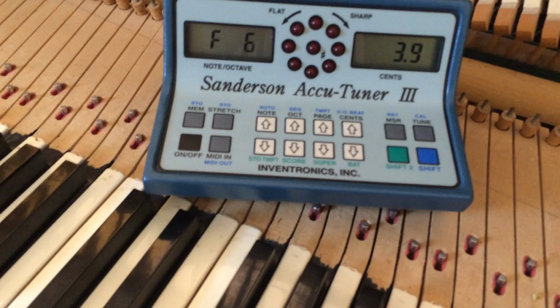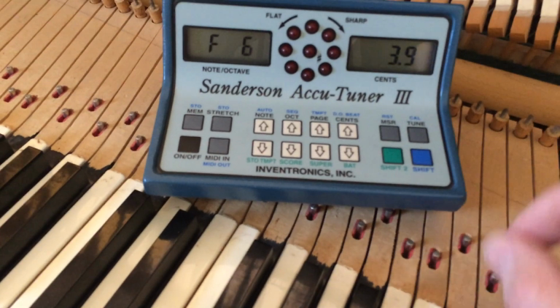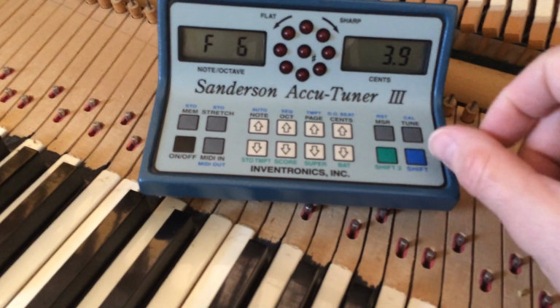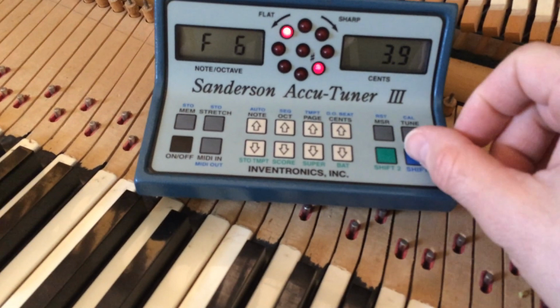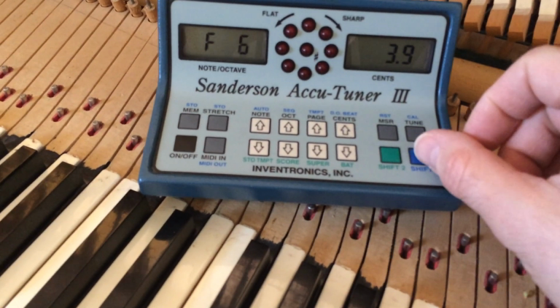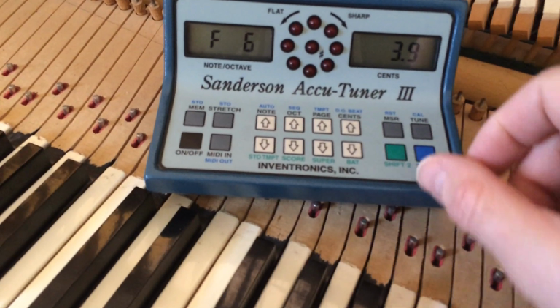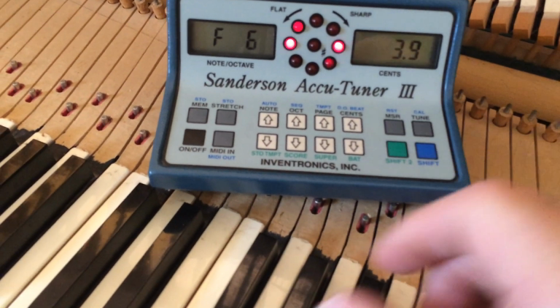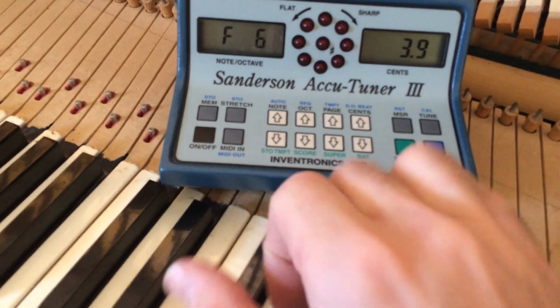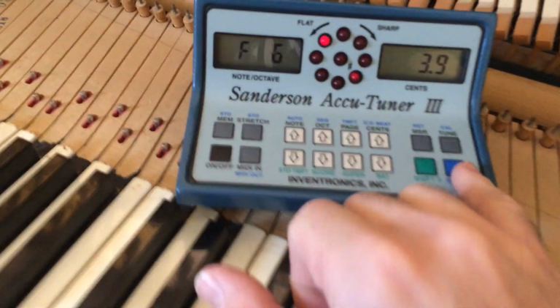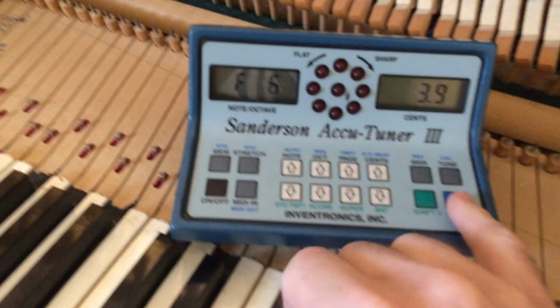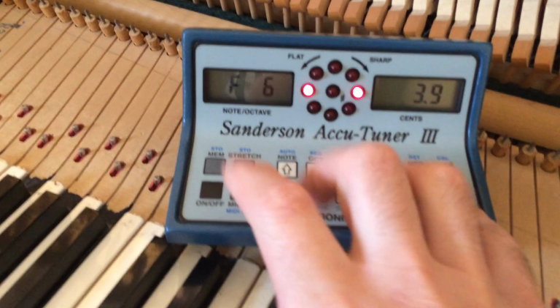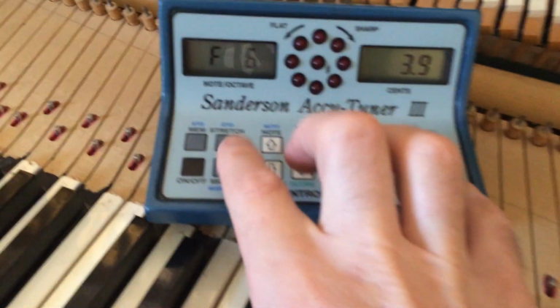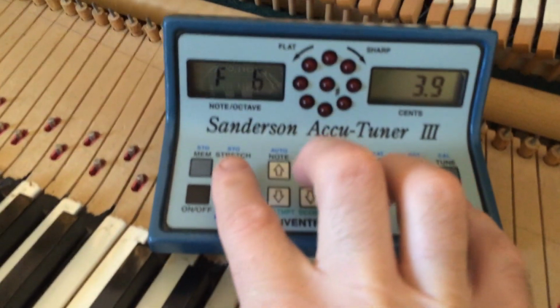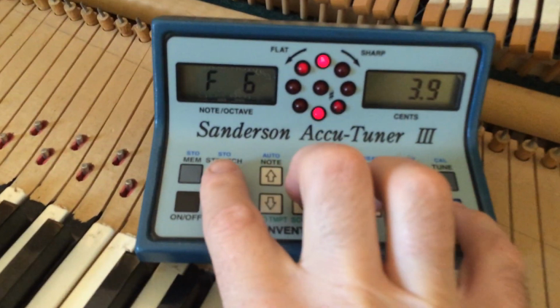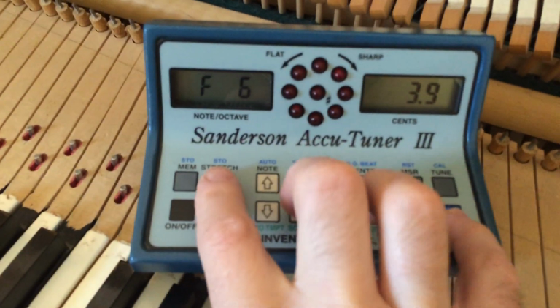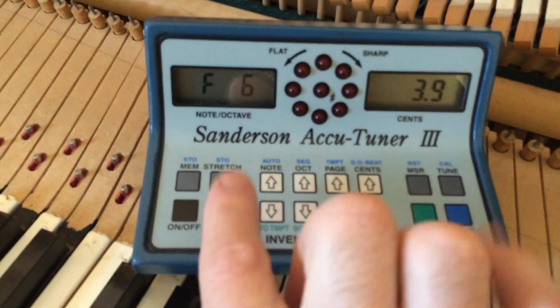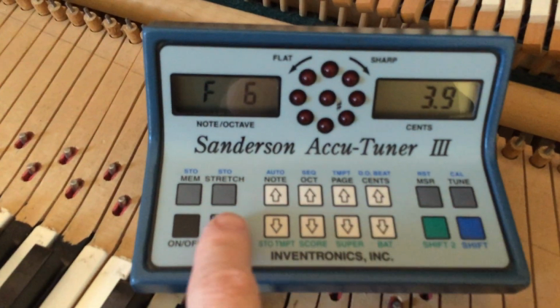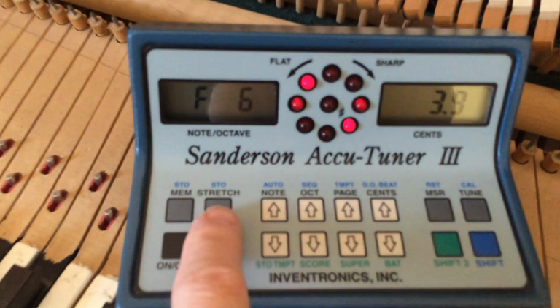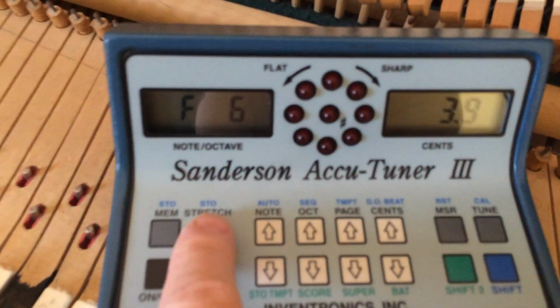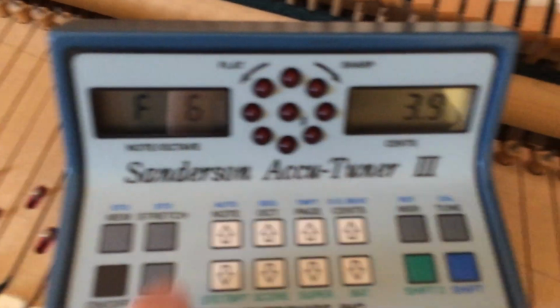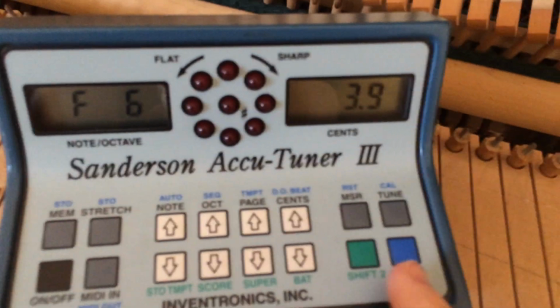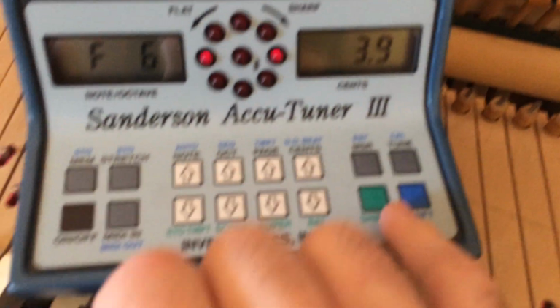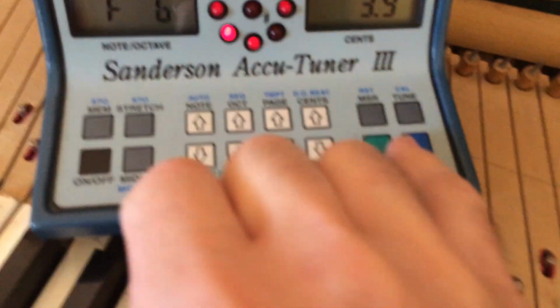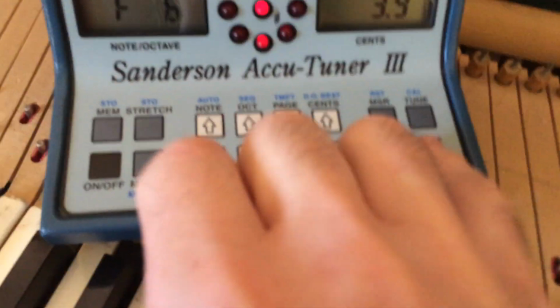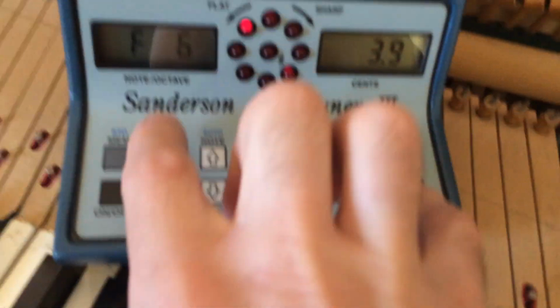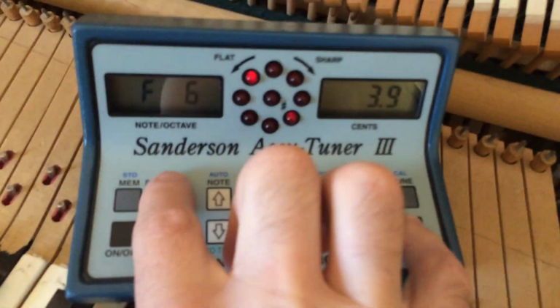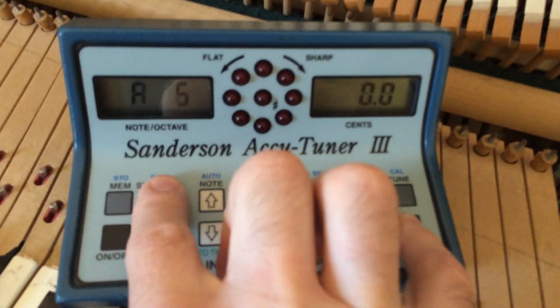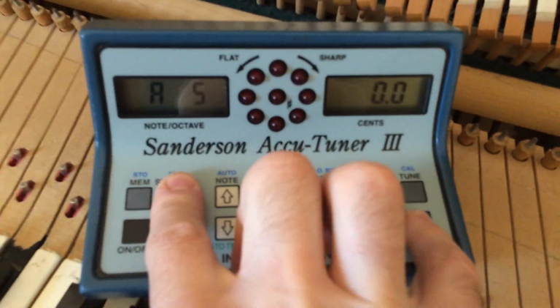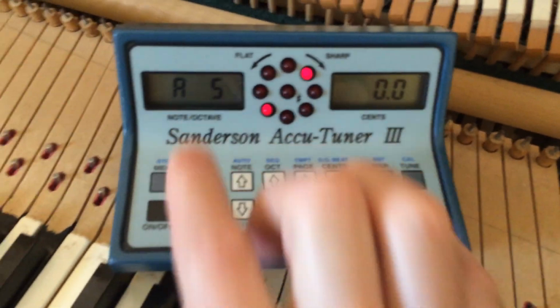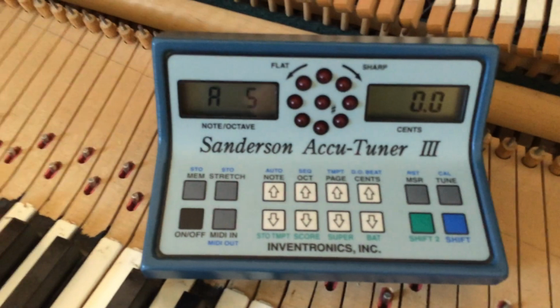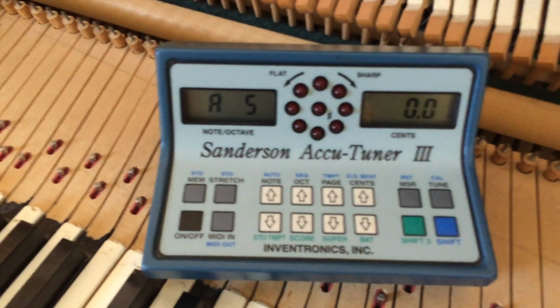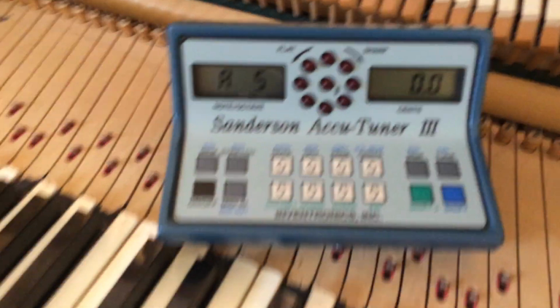Then you hit shift, stow stretch, shift, stow stretch, and it goes up to A.